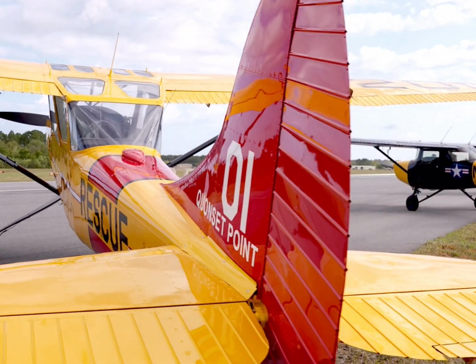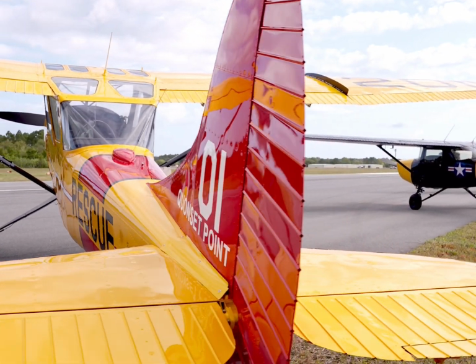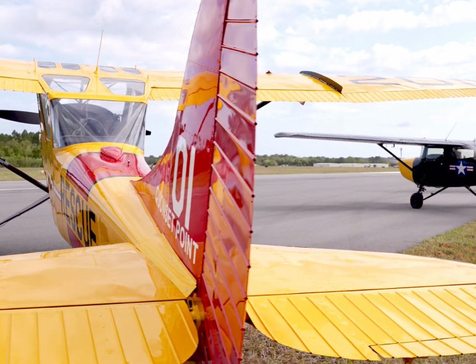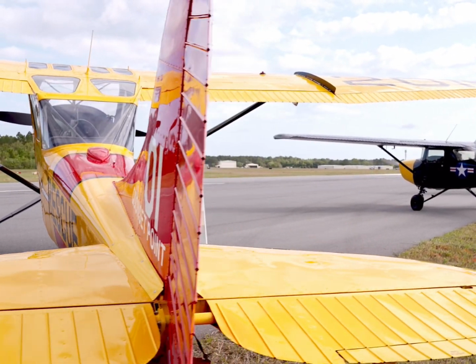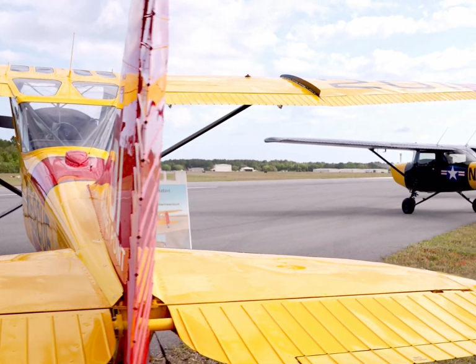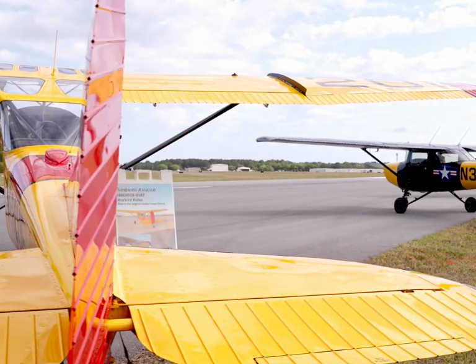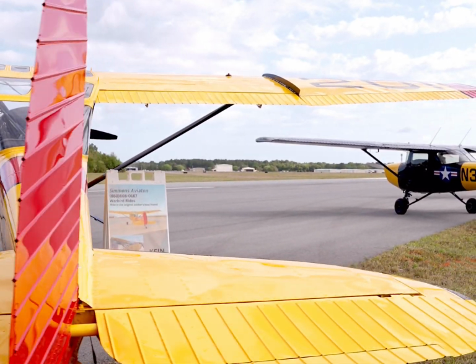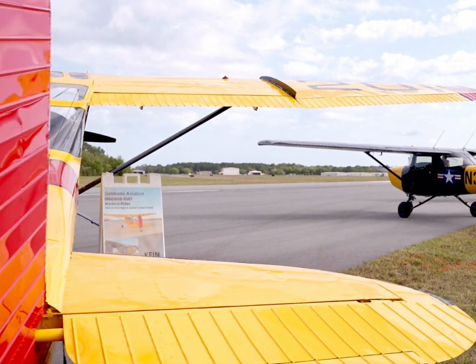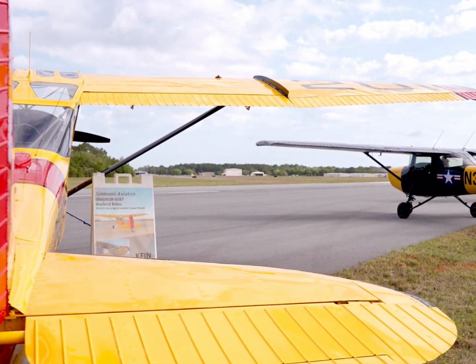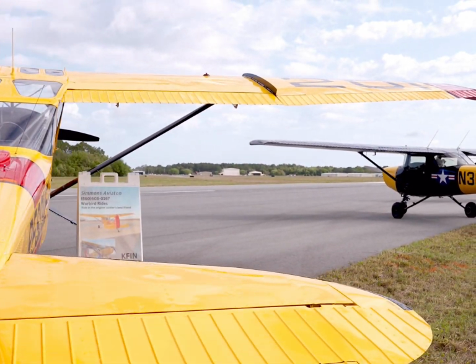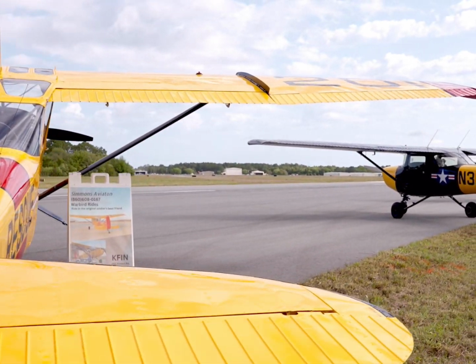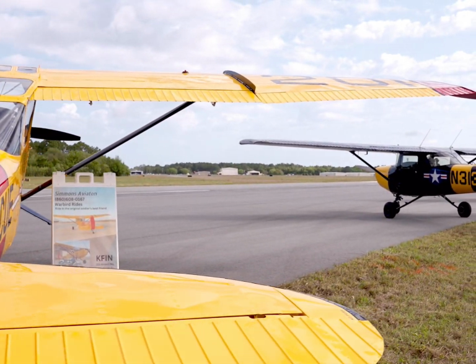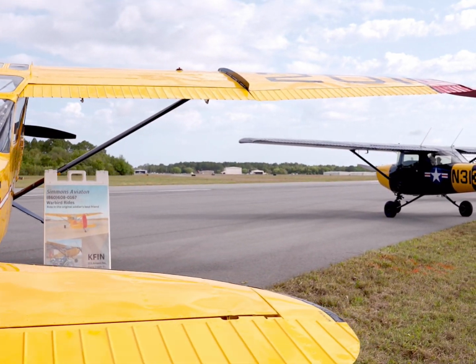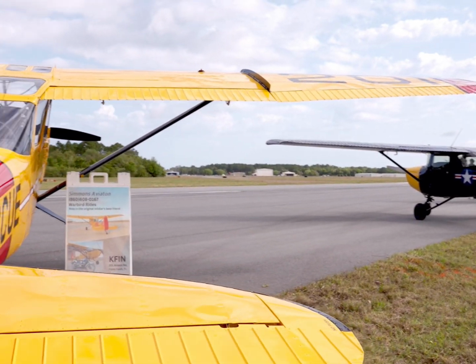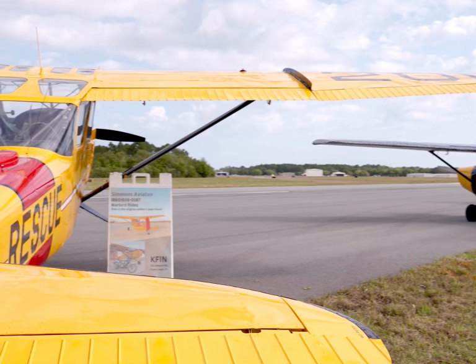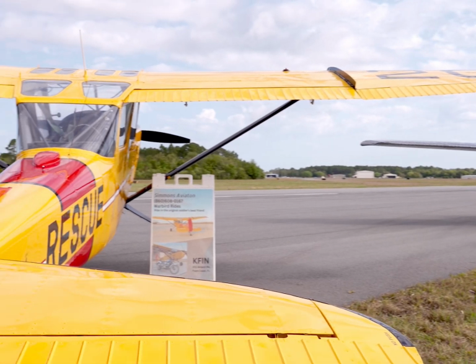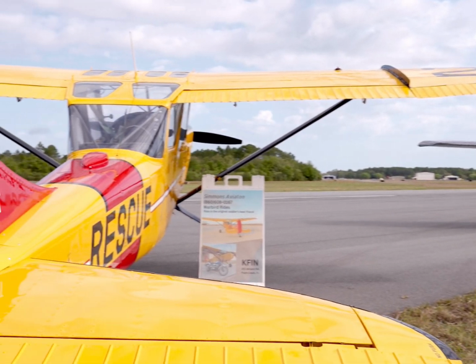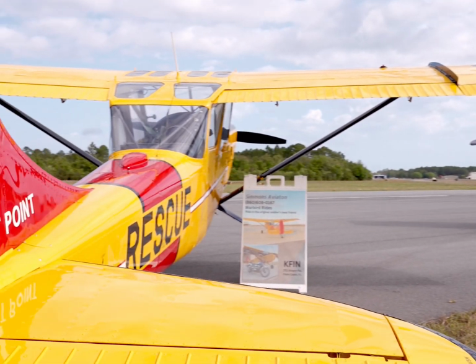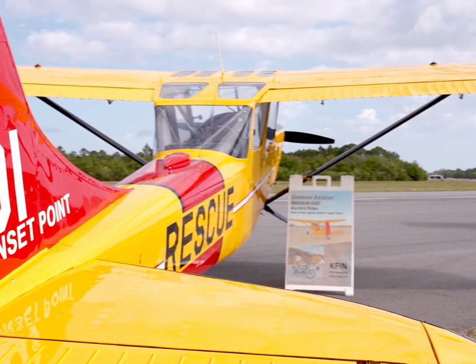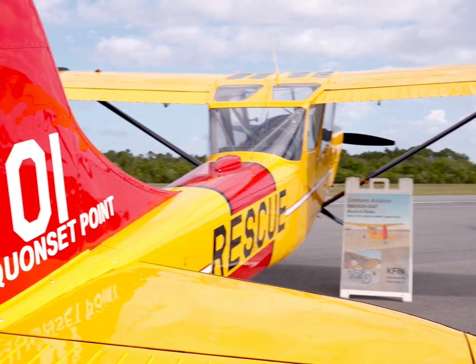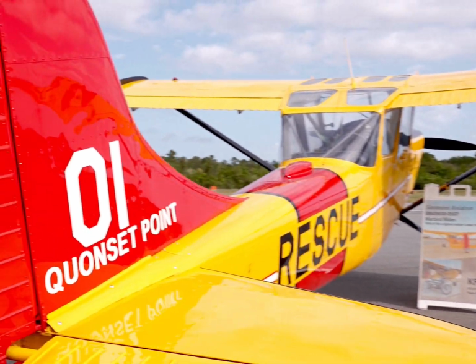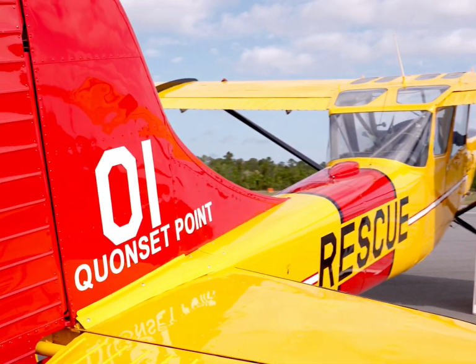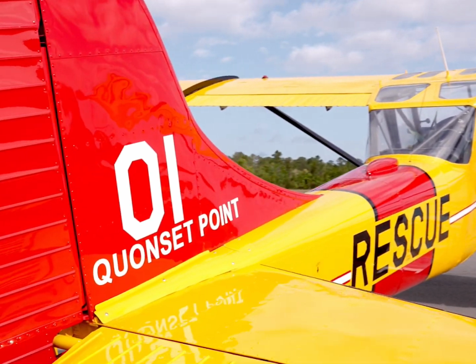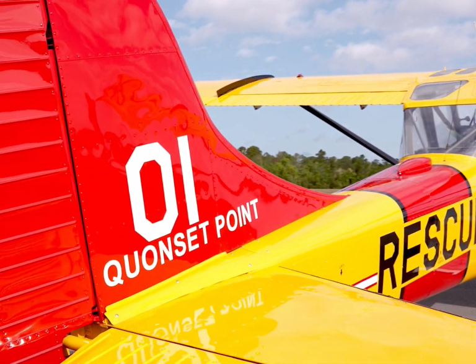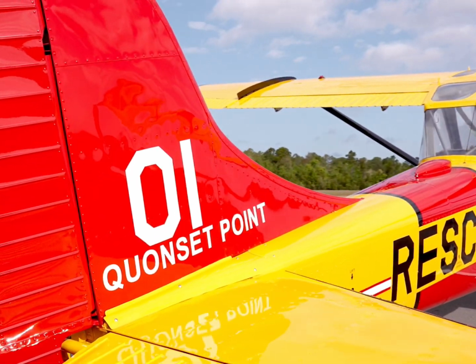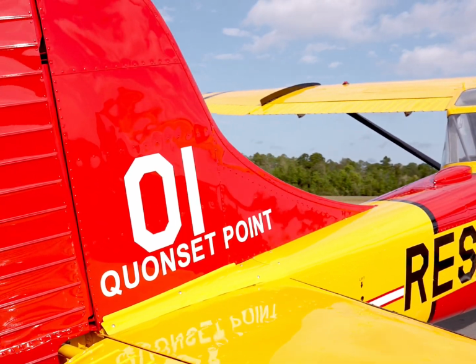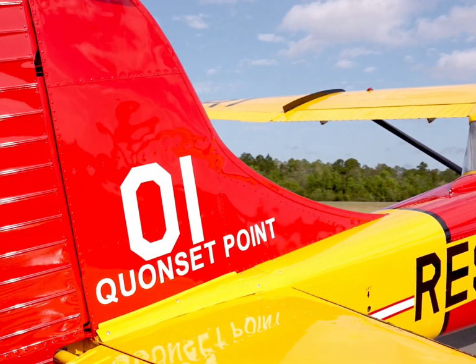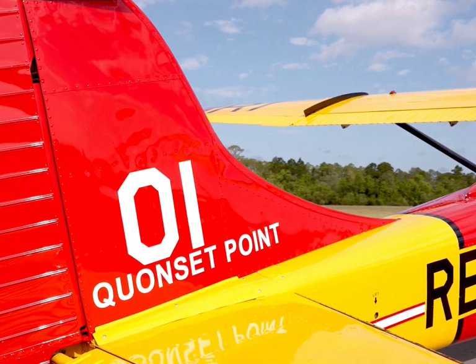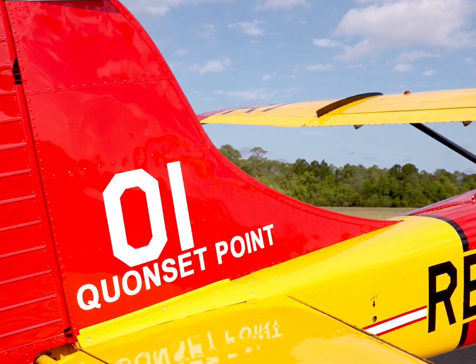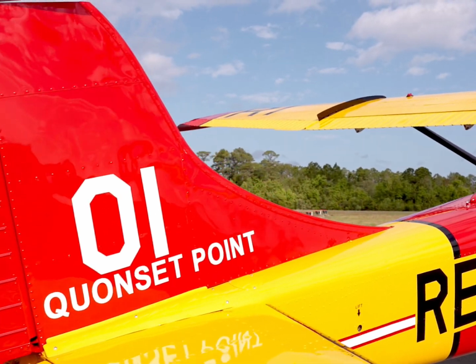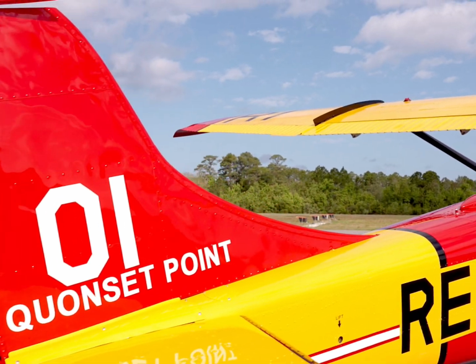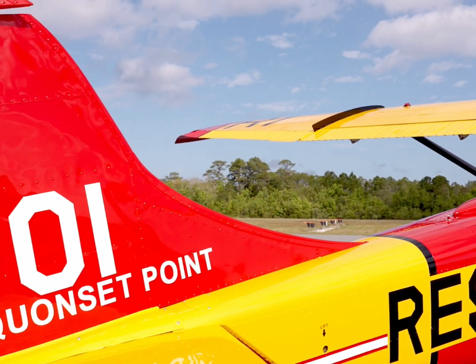The L-19 quickly became a staple in the U.S. Army, Air Force, Navy, and National Guard. It proved its mettle as an artillery spotter and forward air control aircraft during the Korean War.